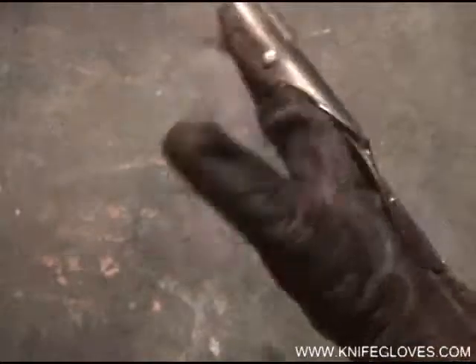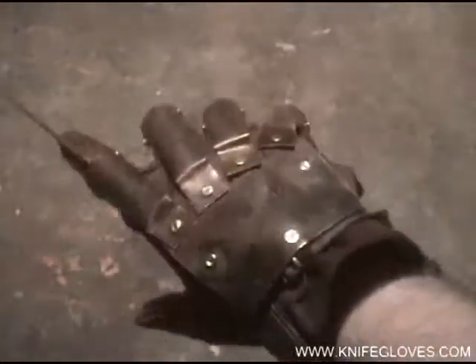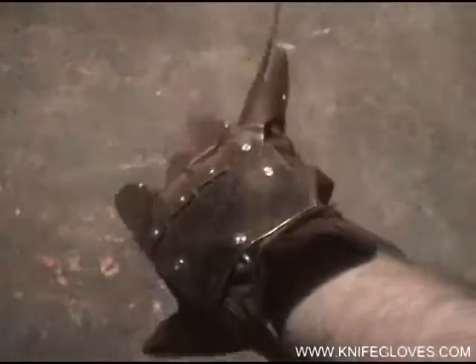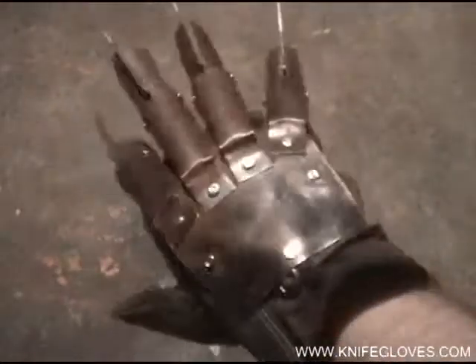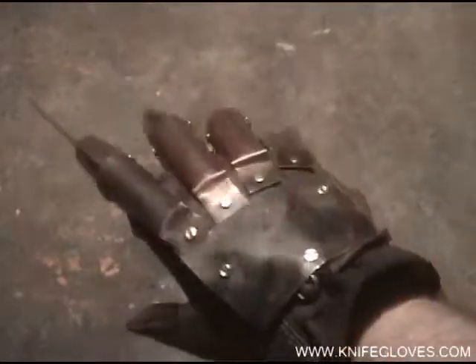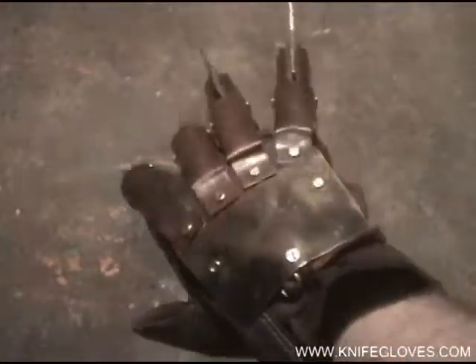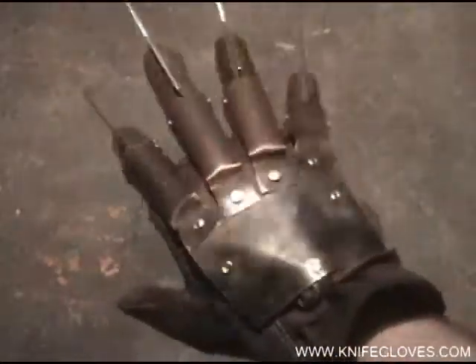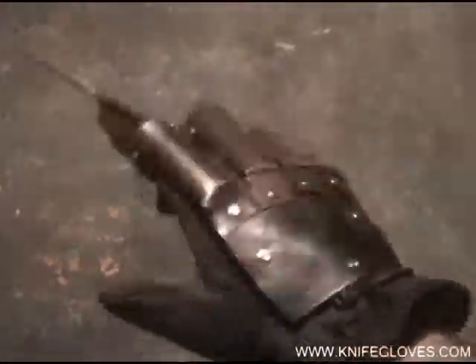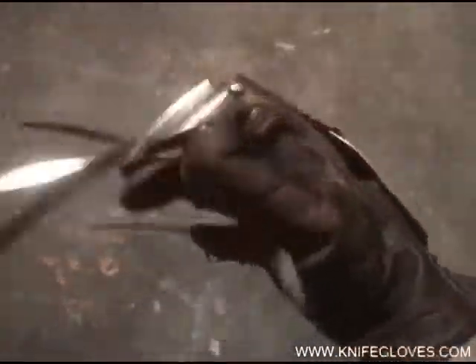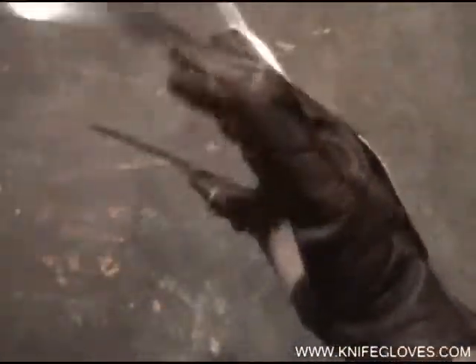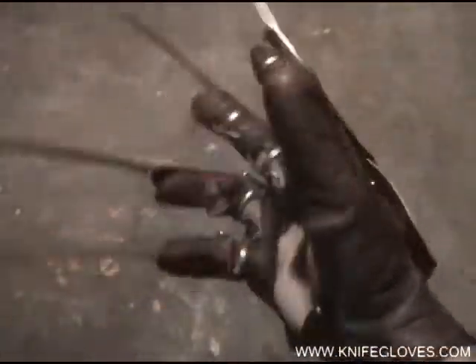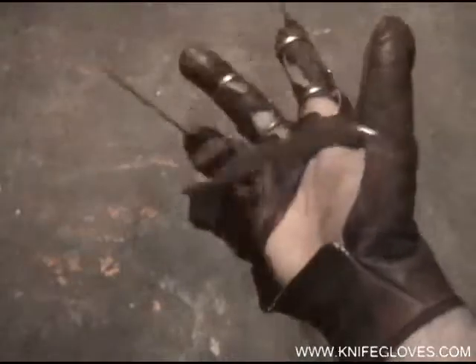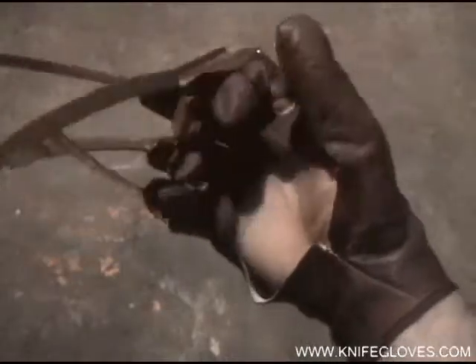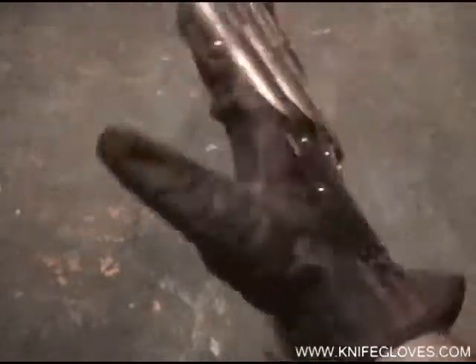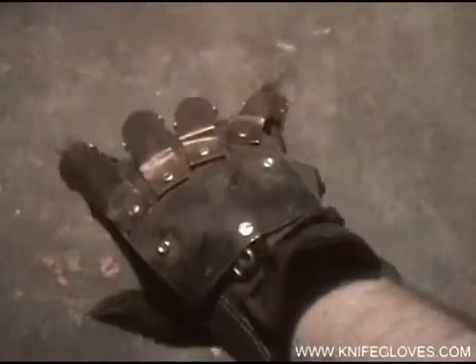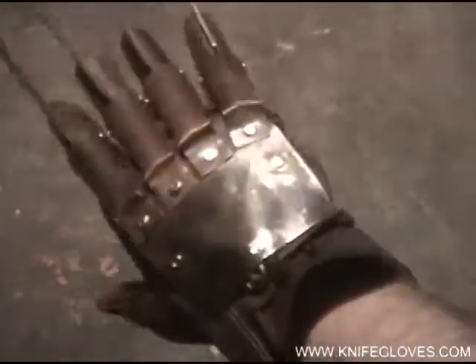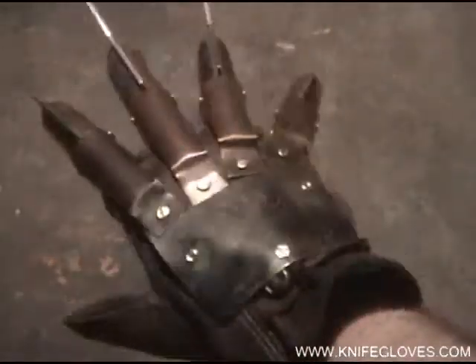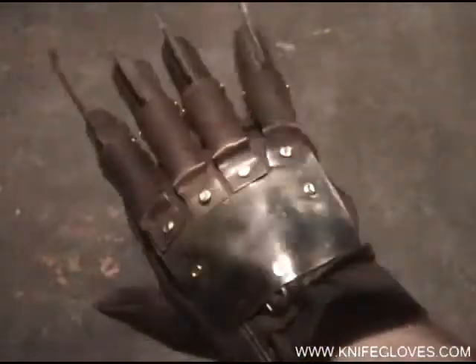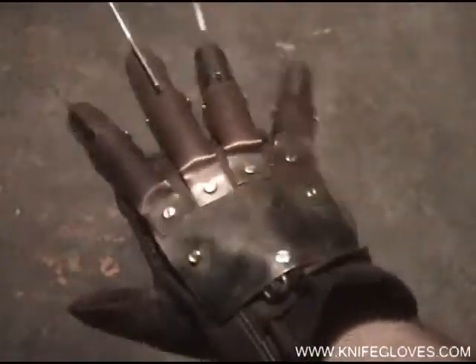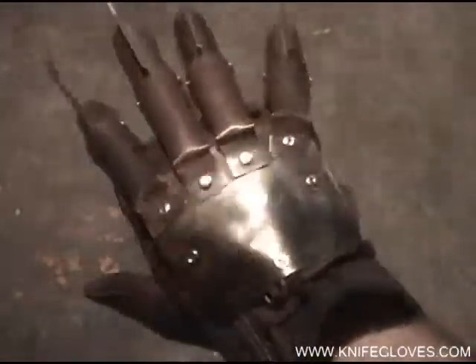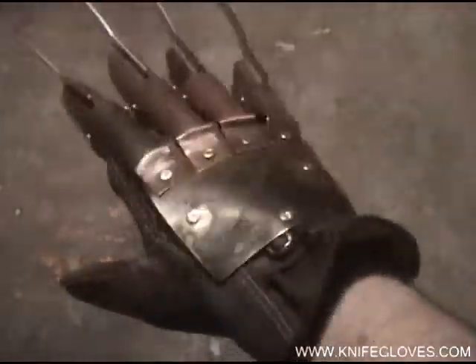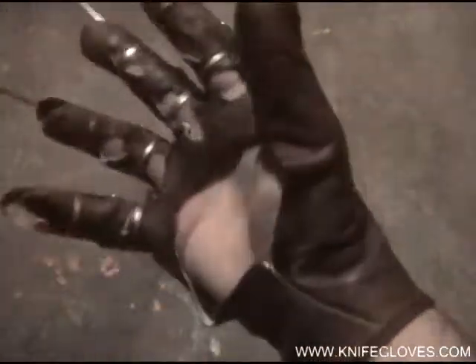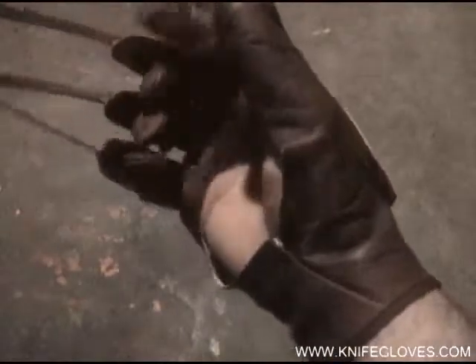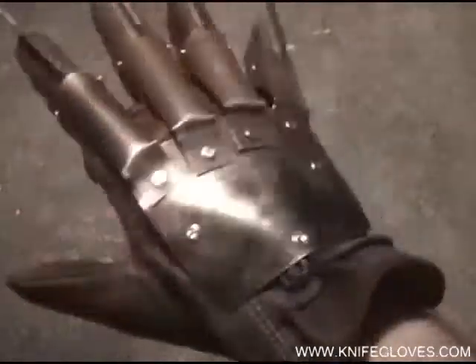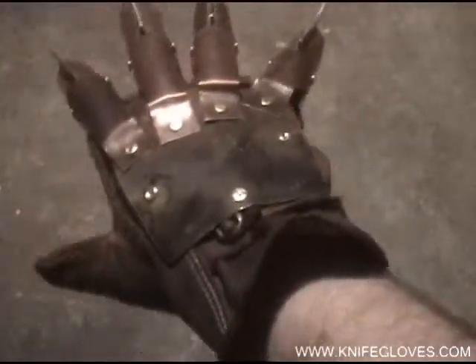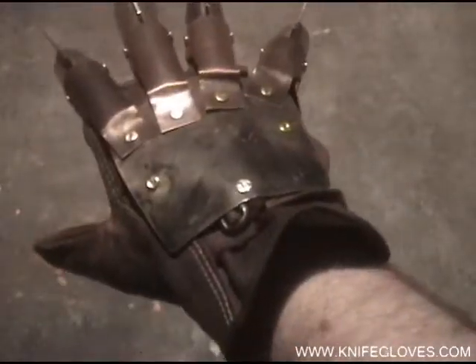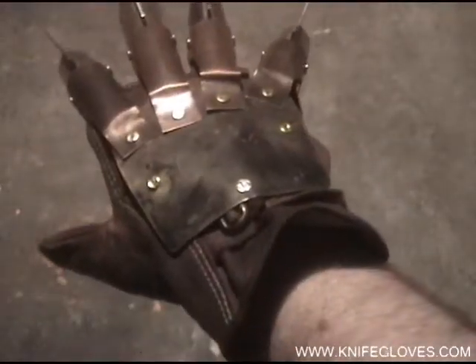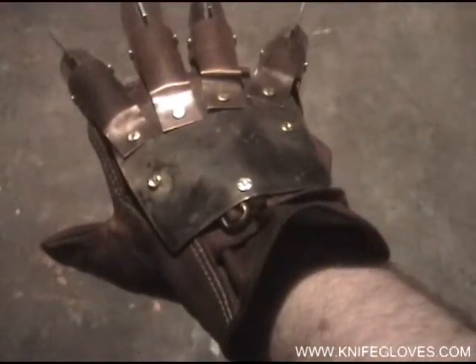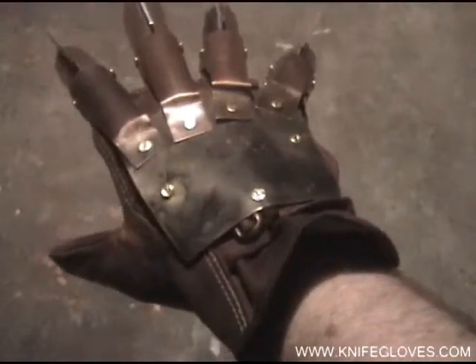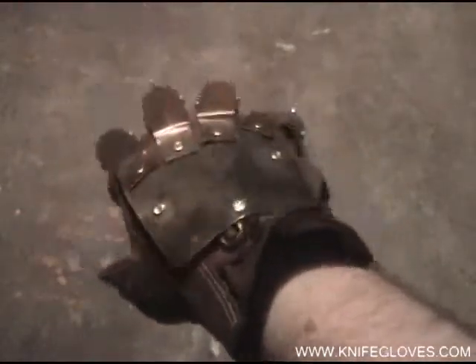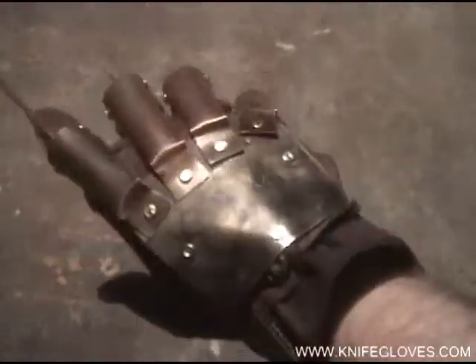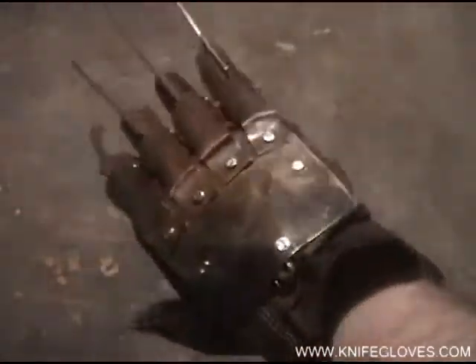I just thought I'd throw it up to show you guys and see how it moves, how it sounds. Very good quality. This sells for $95 on the website.